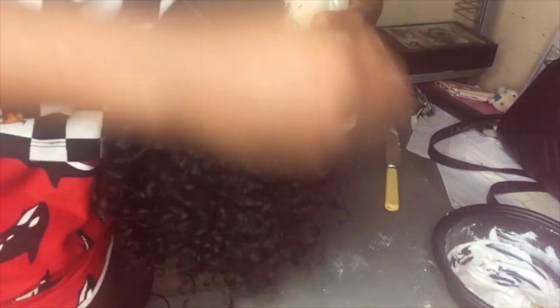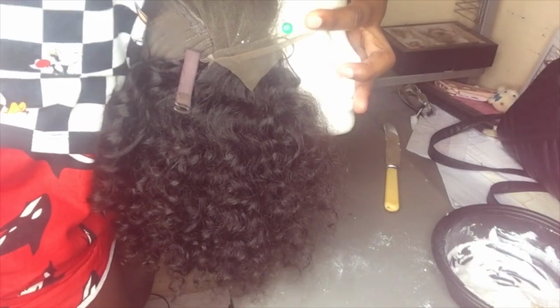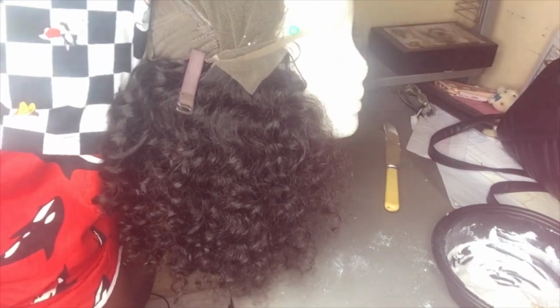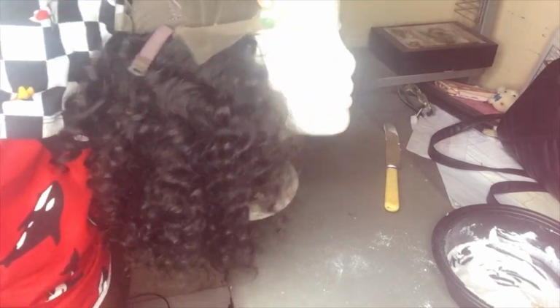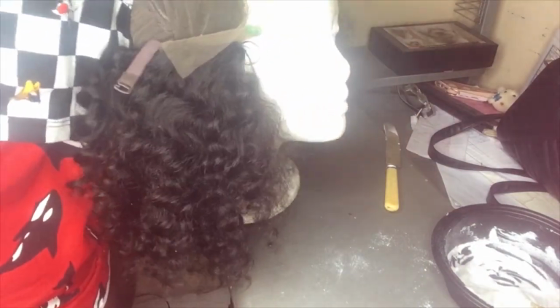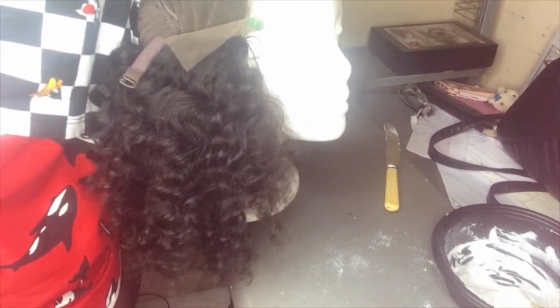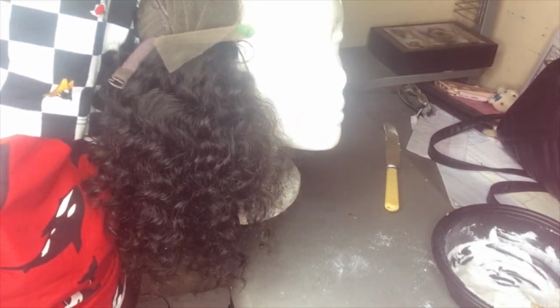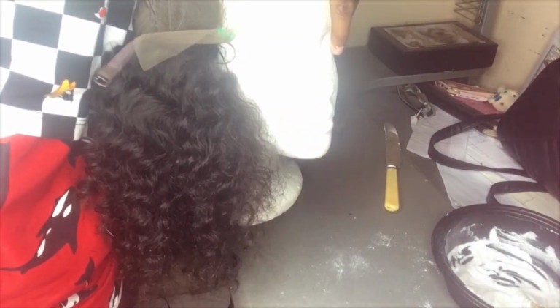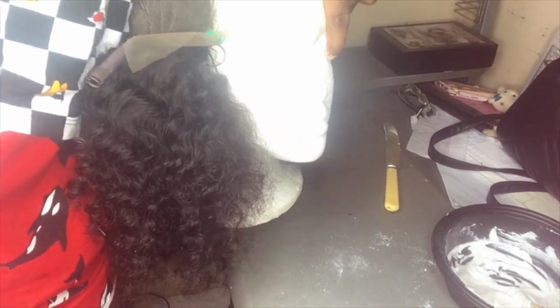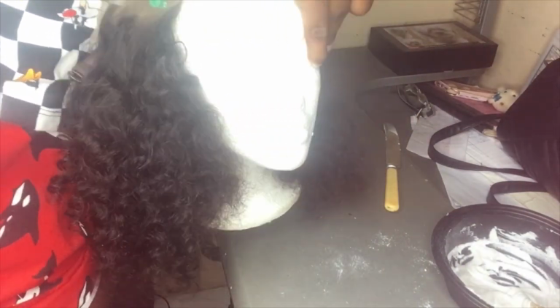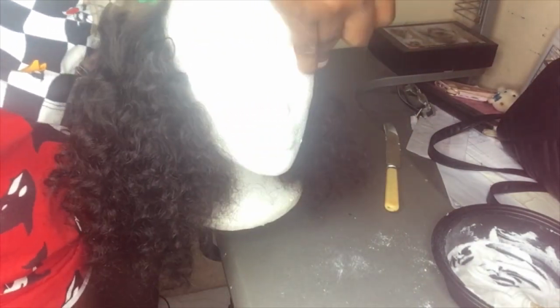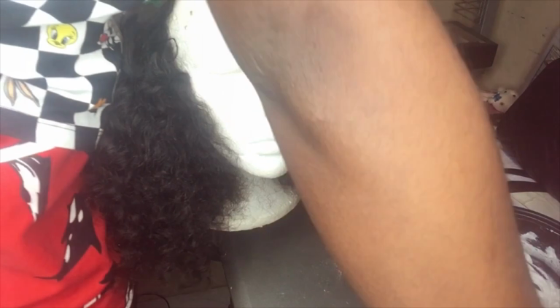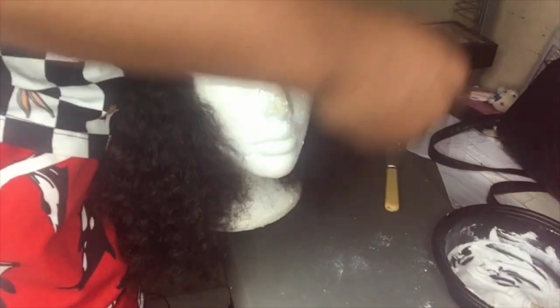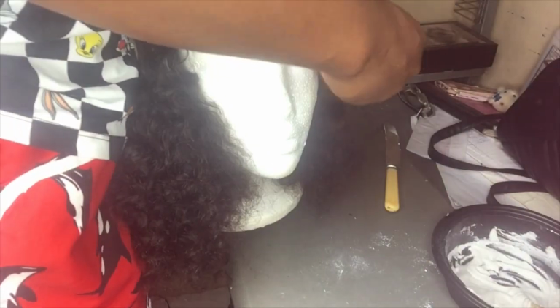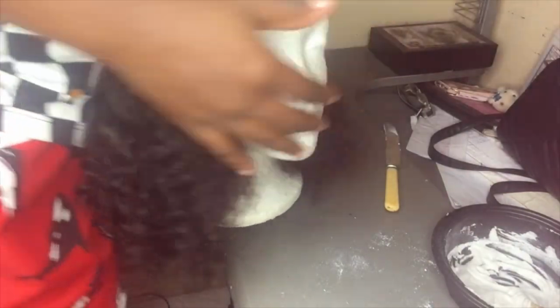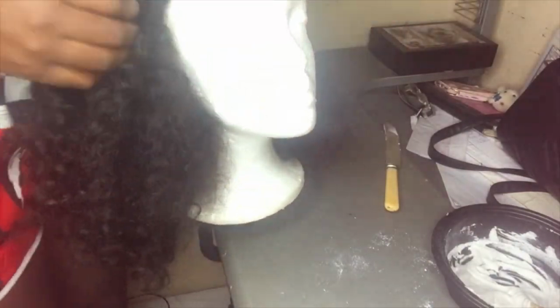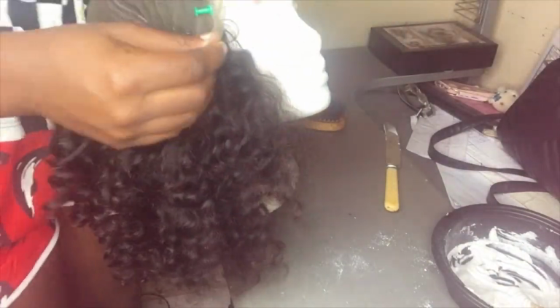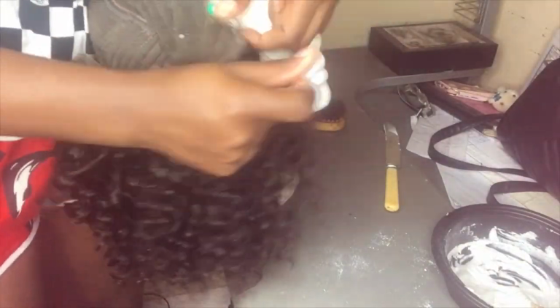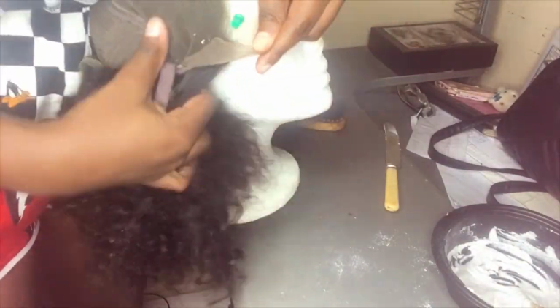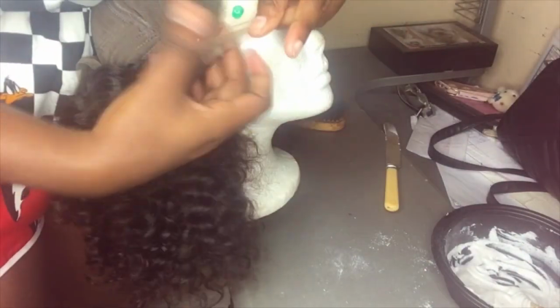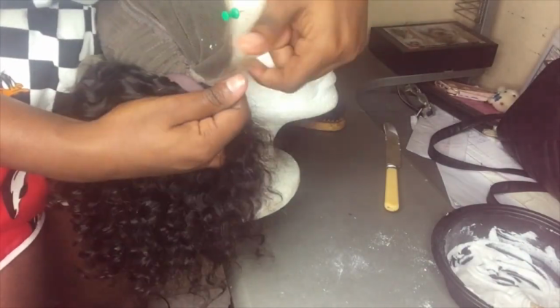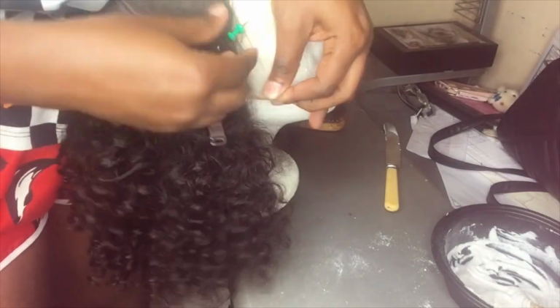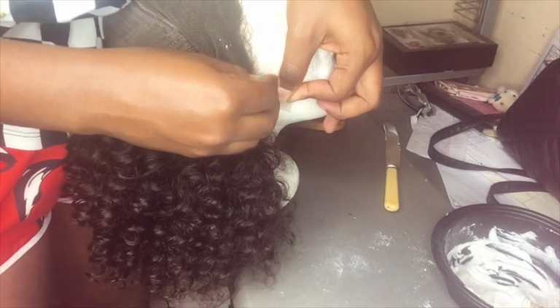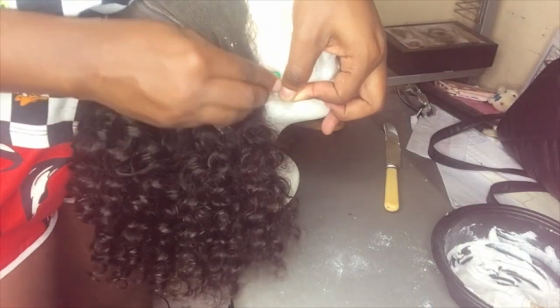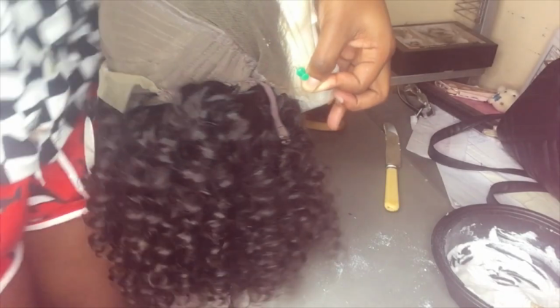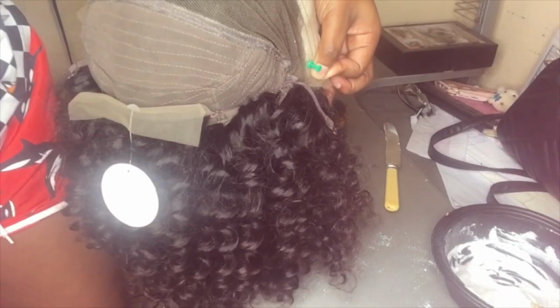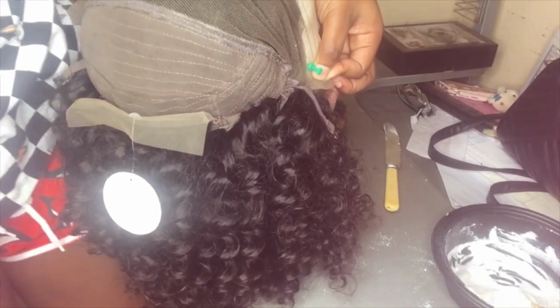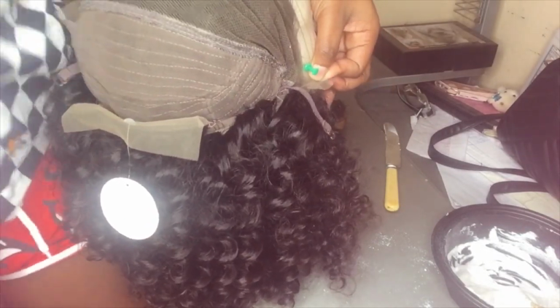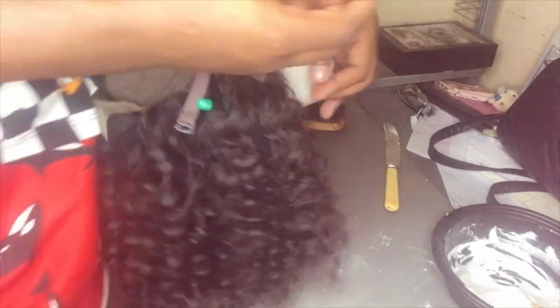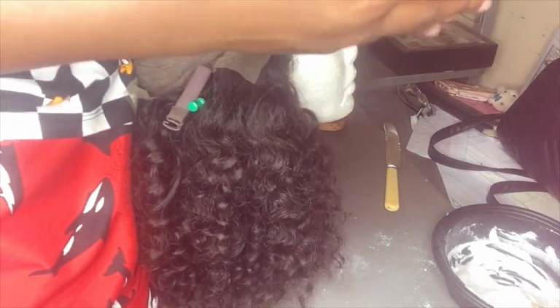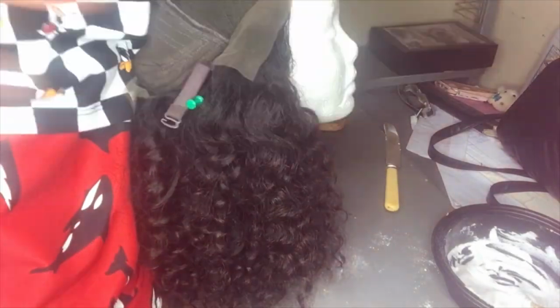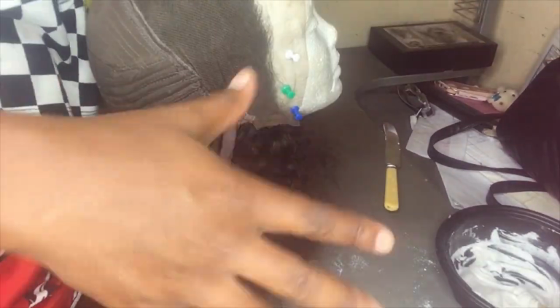I didn't have any T-pins so I had this thumb pin and I just let it work. It was a bit of a struggle to be honest, but it worked.